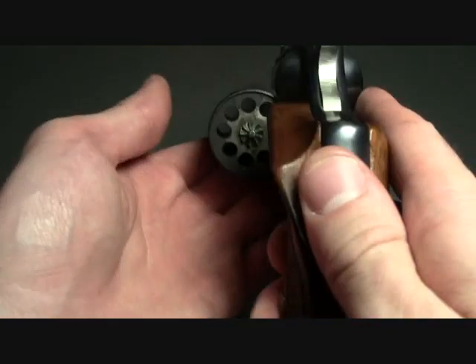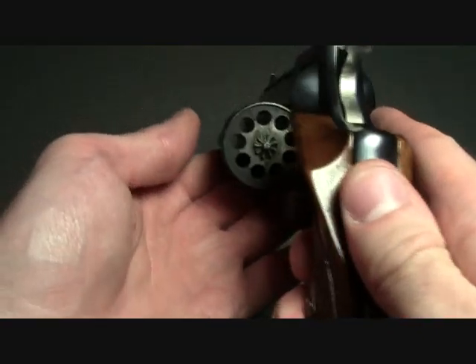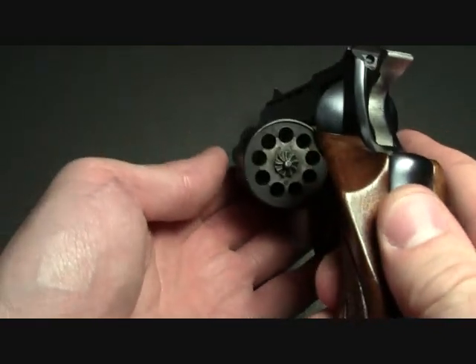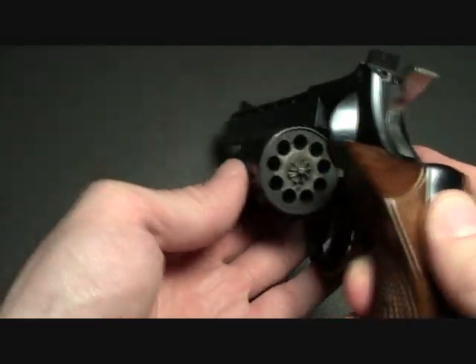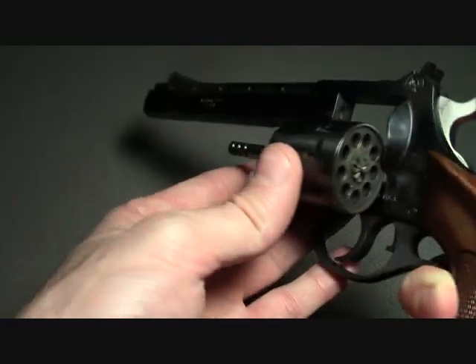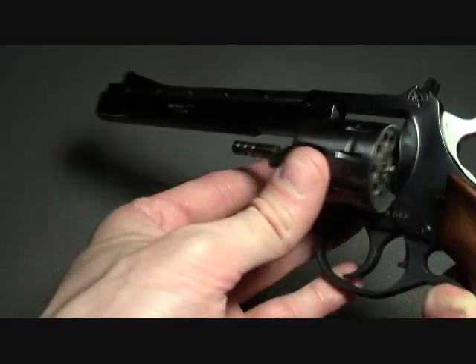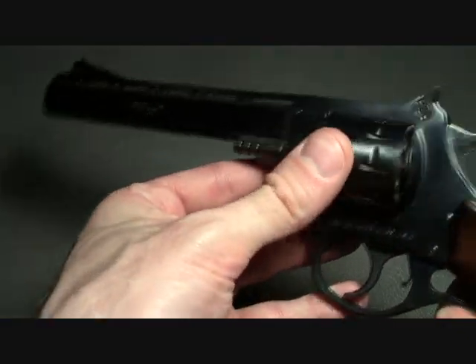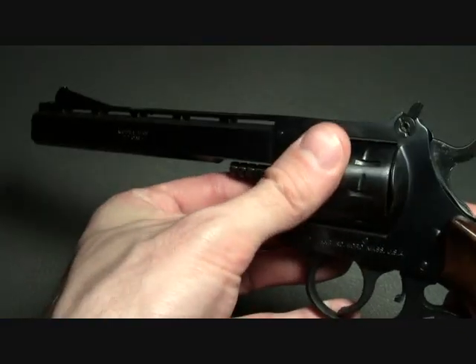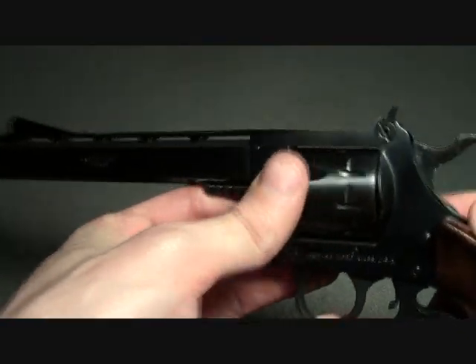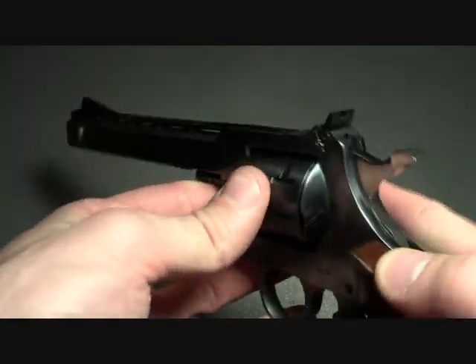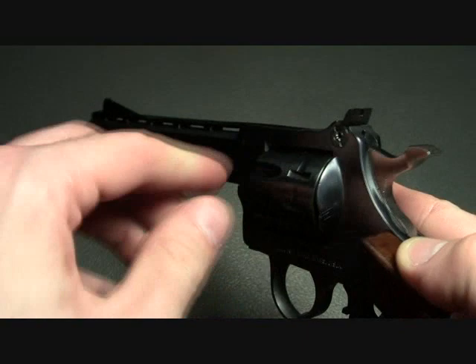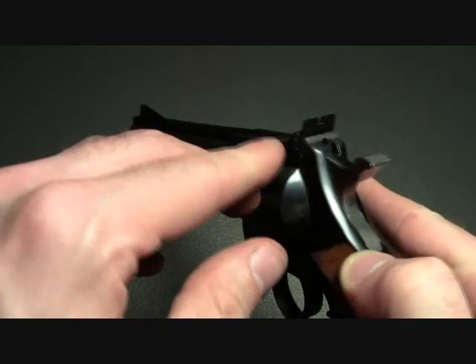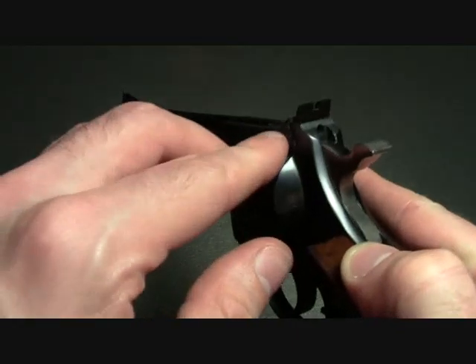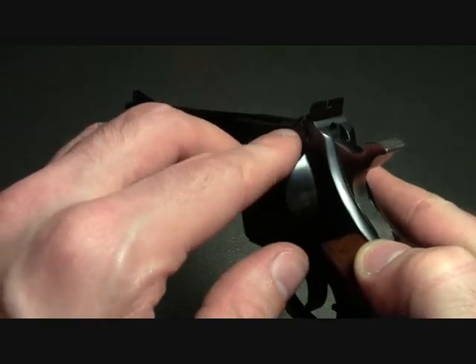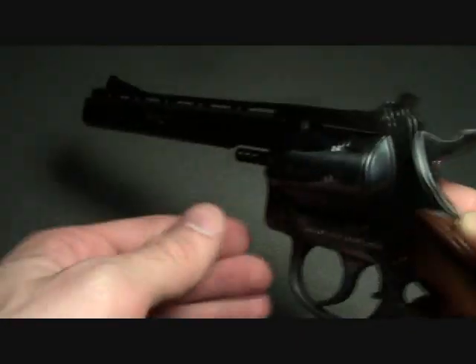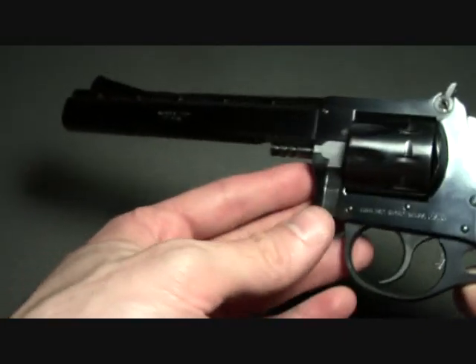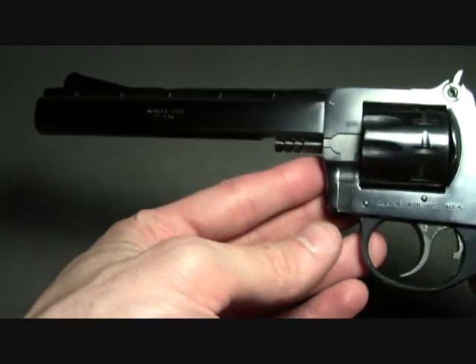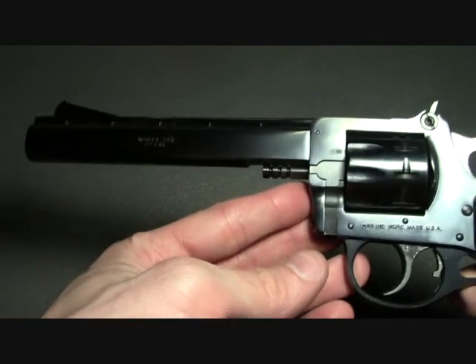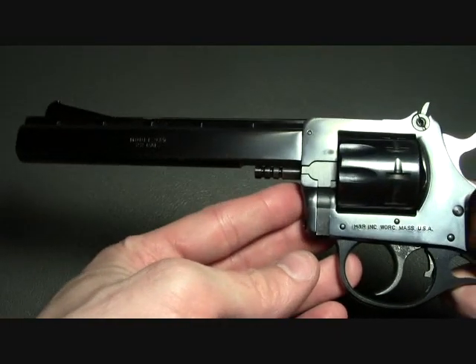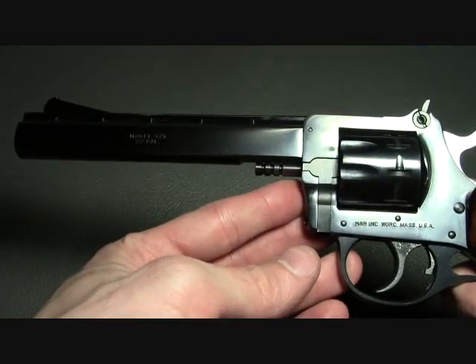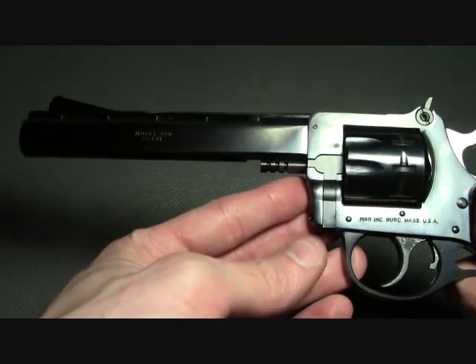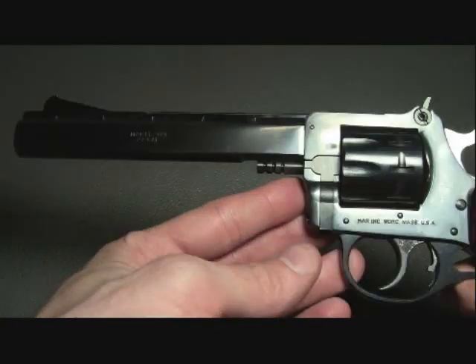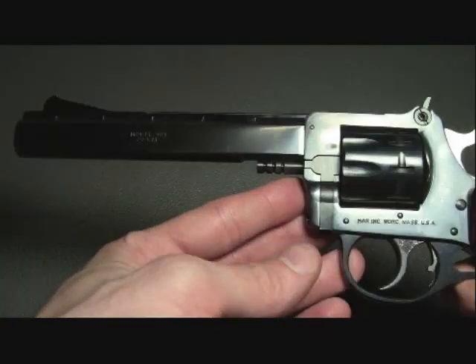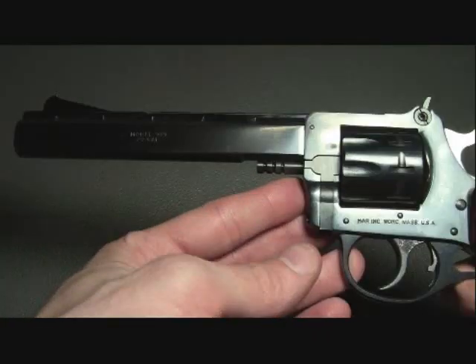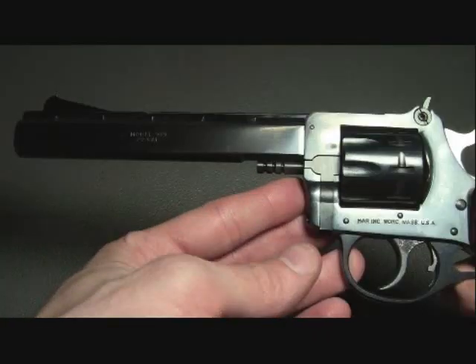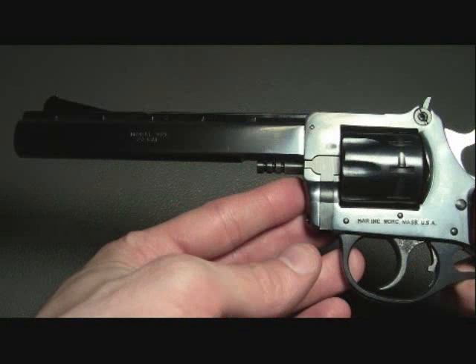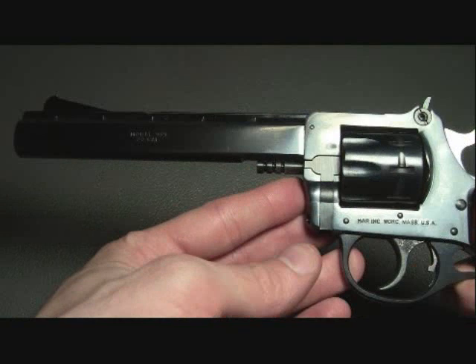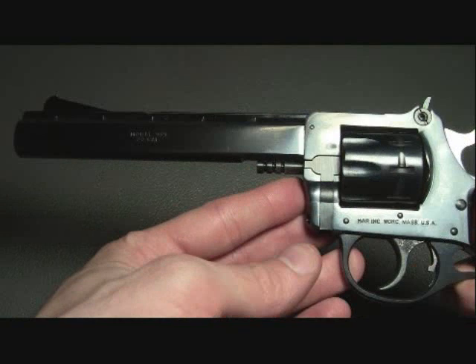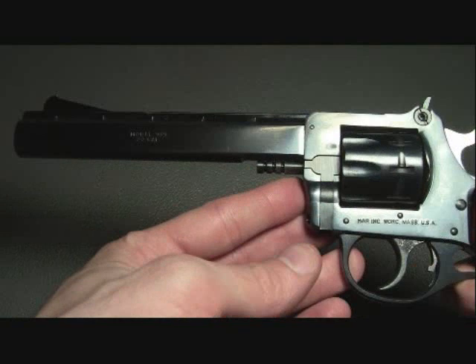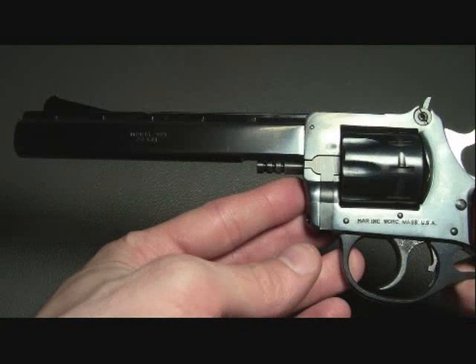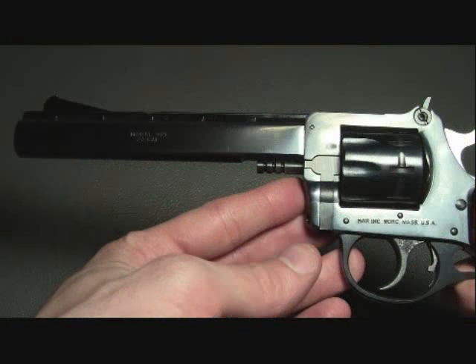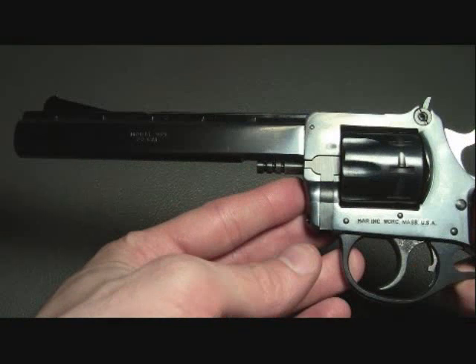The capacity is nine rounds. It has a rear adjustable sight, the barrel is six inches long, and it also features a key safety in the grip of the firearm.